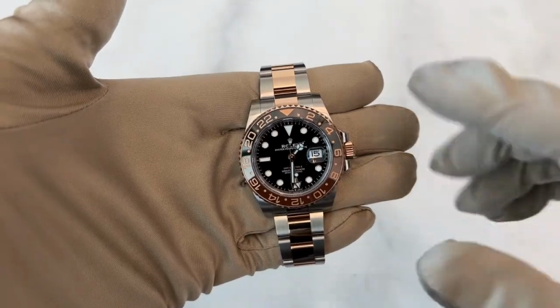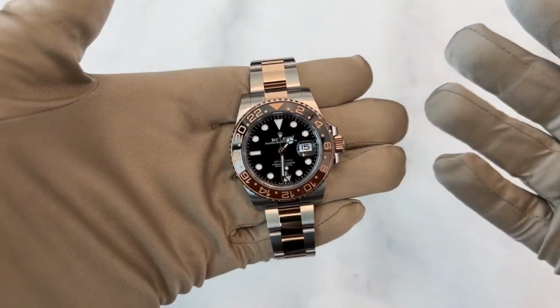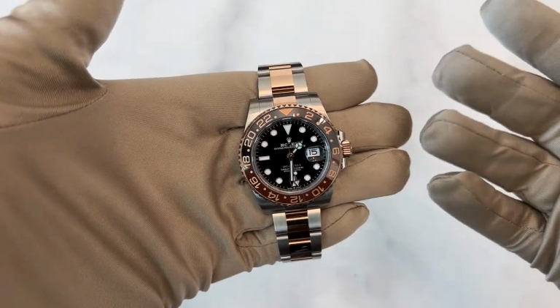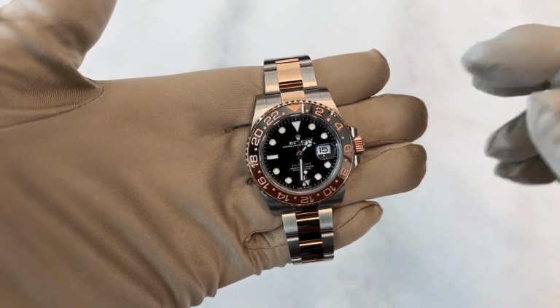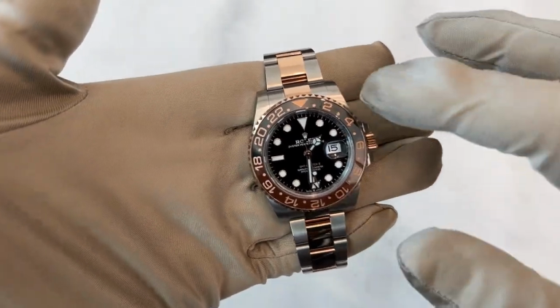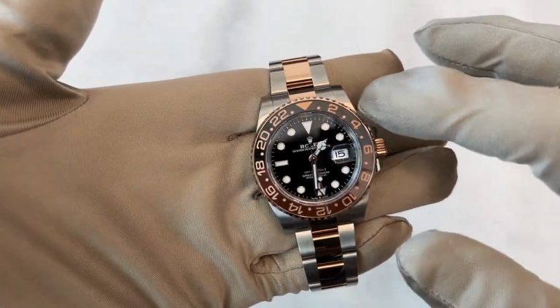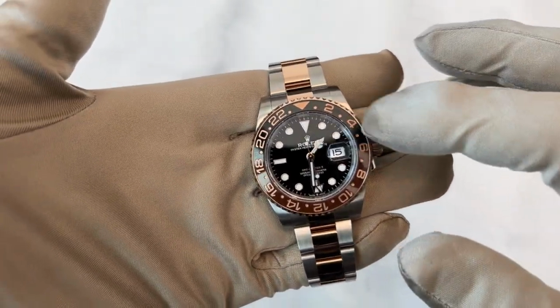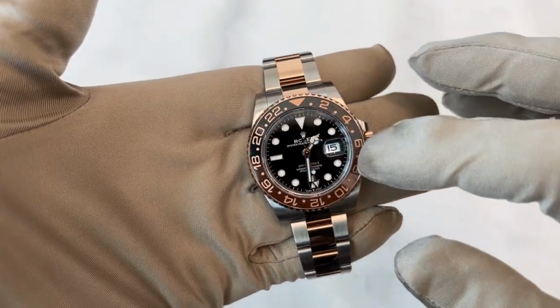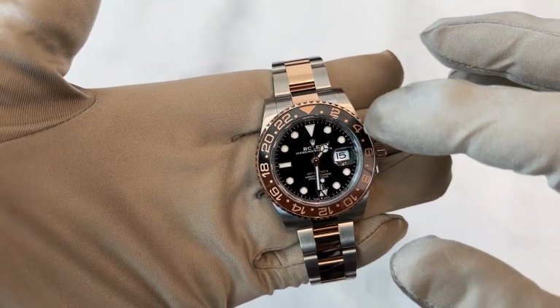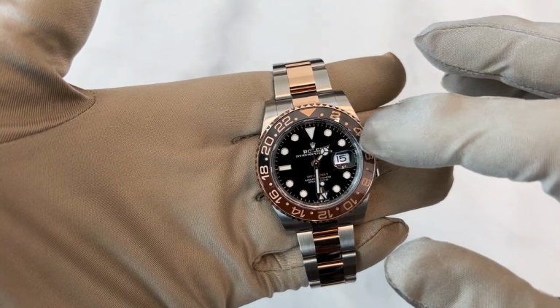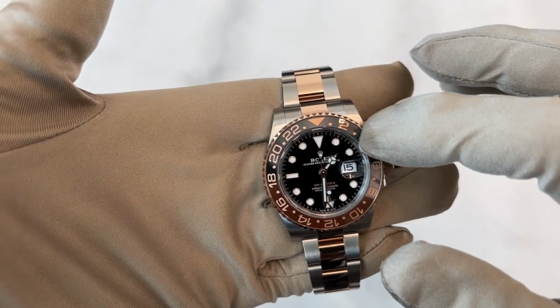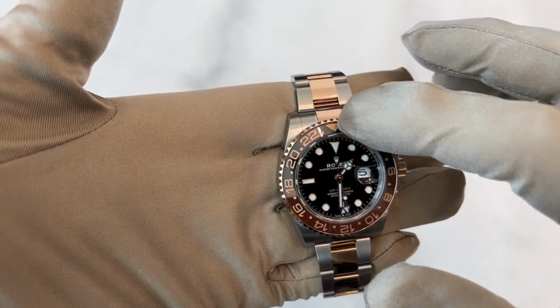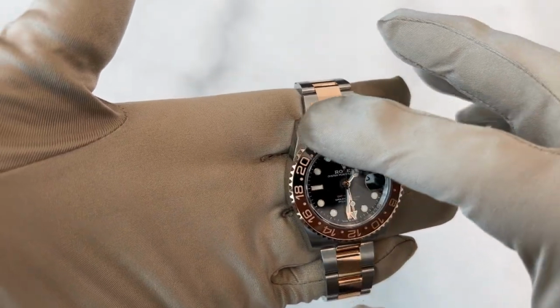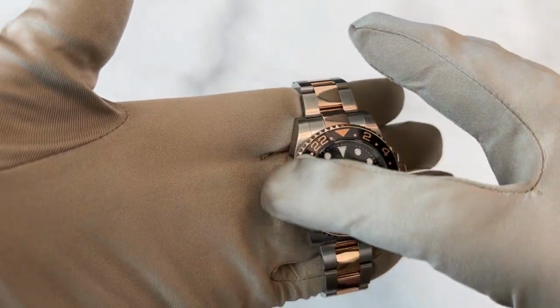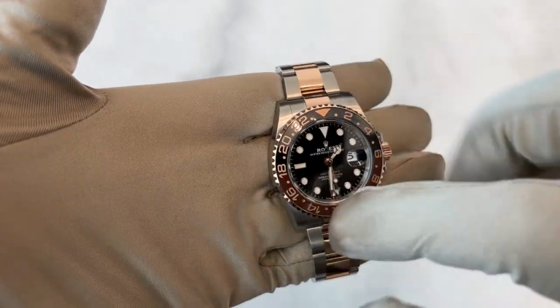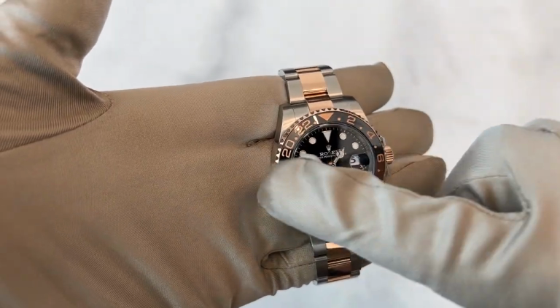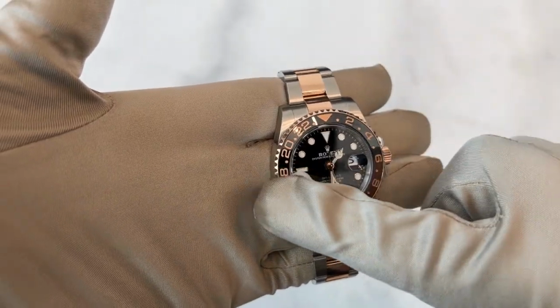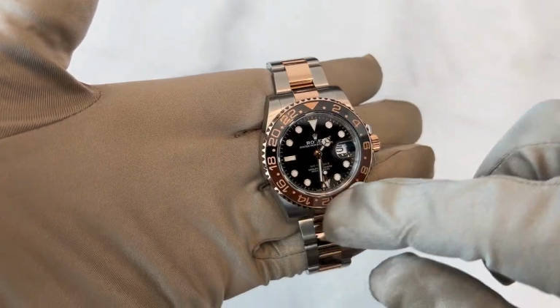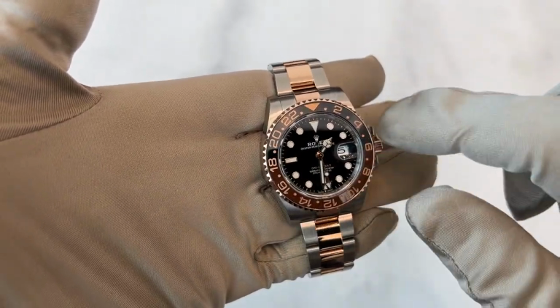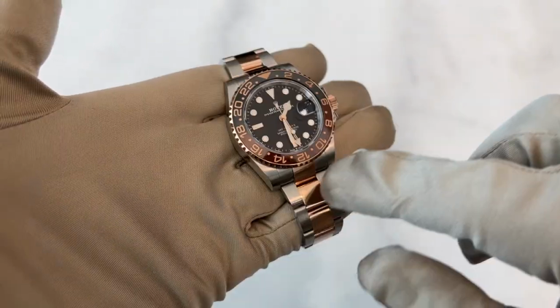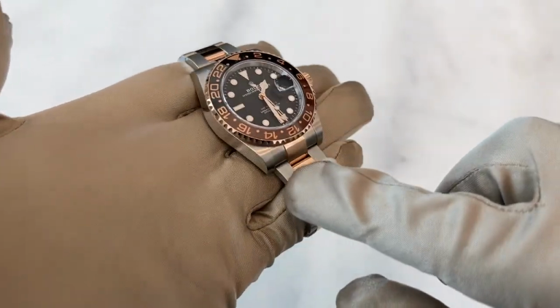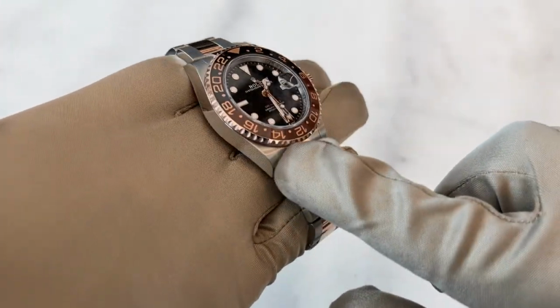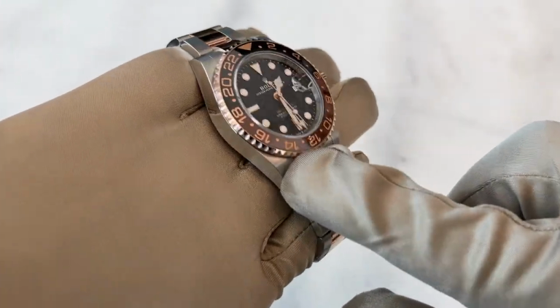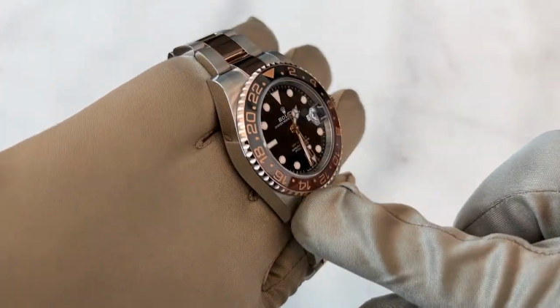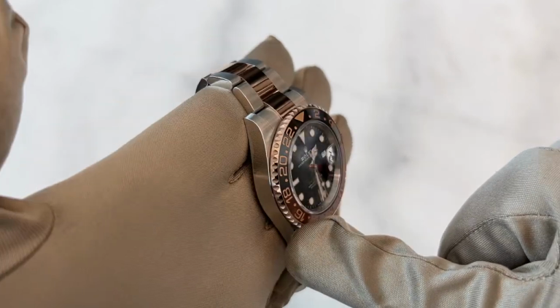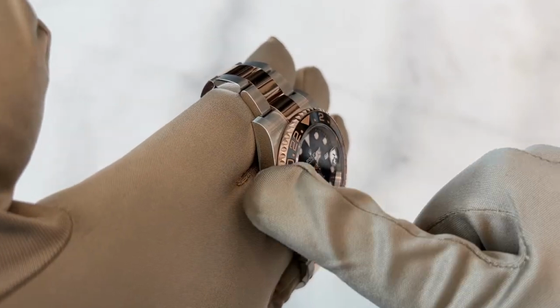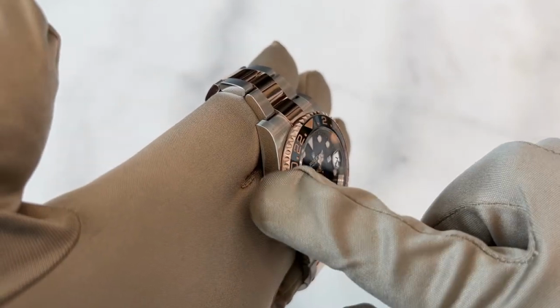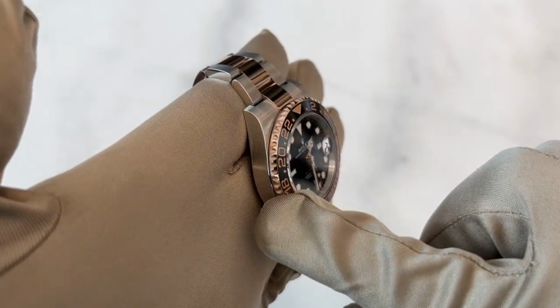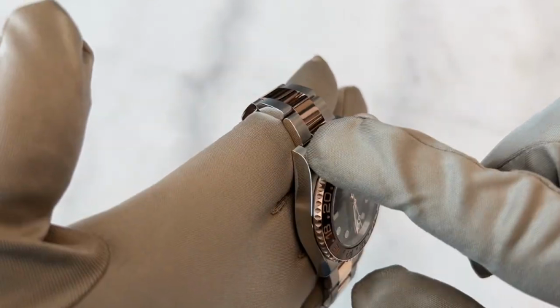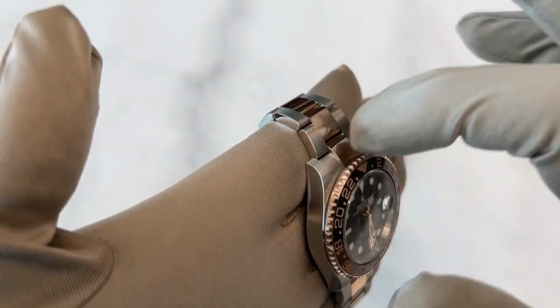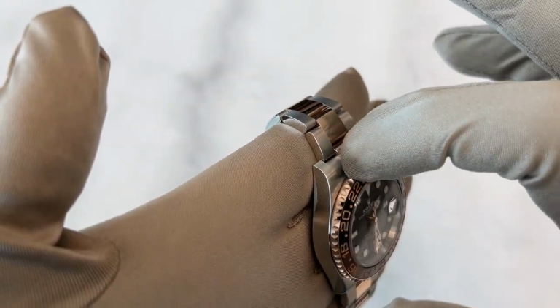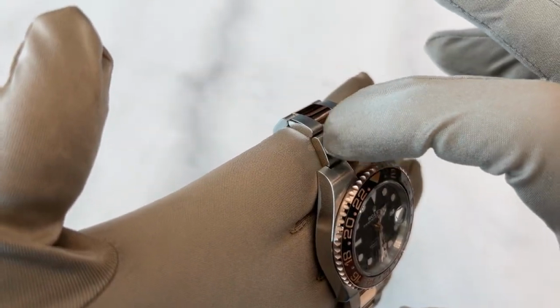So what gives it the name Root Beer? It's basically the ceramic bezel — half the ceramic bezel is black and the other half is brown. The bezel is also rose gold to match the two-tone.